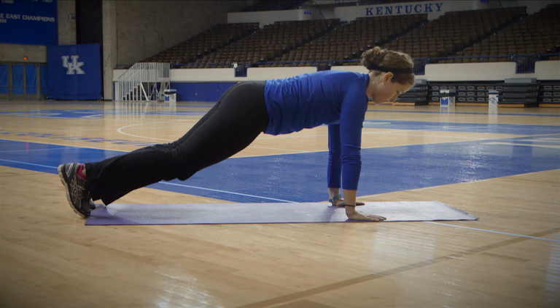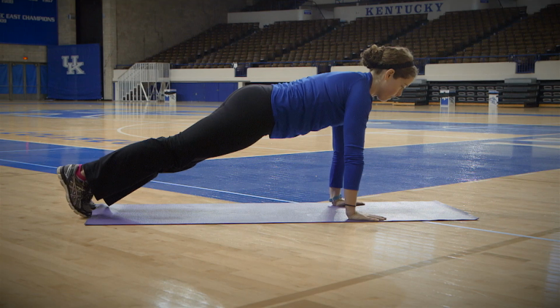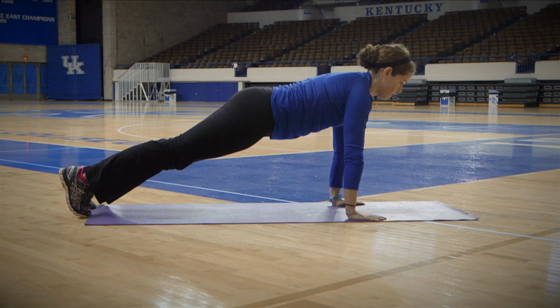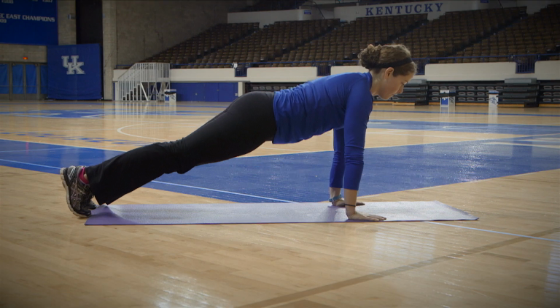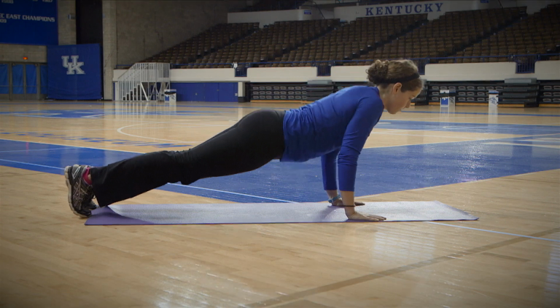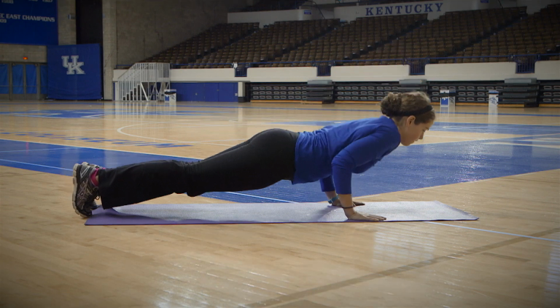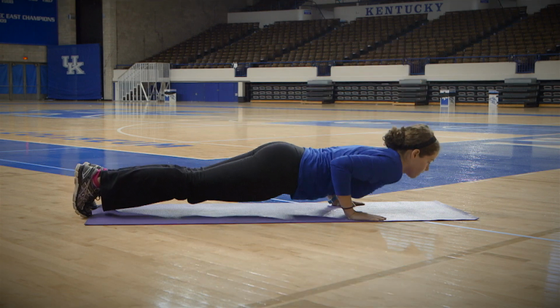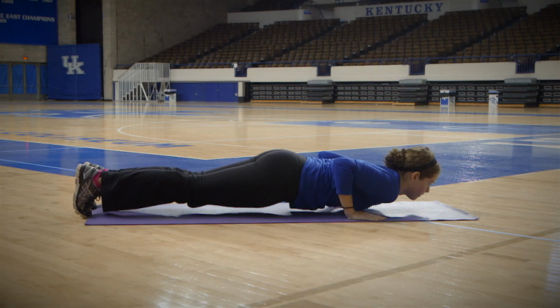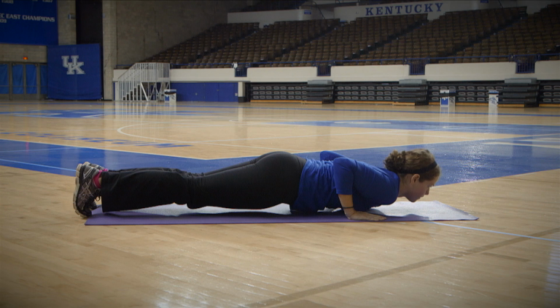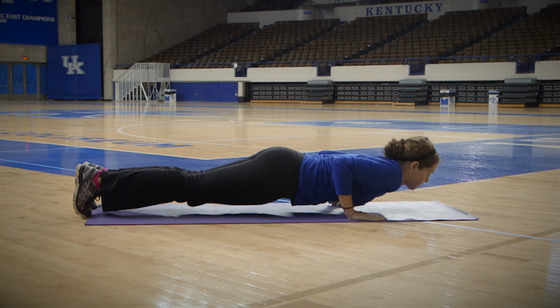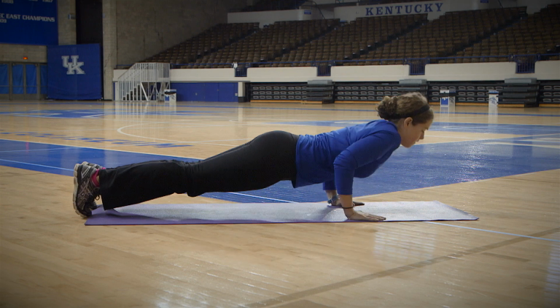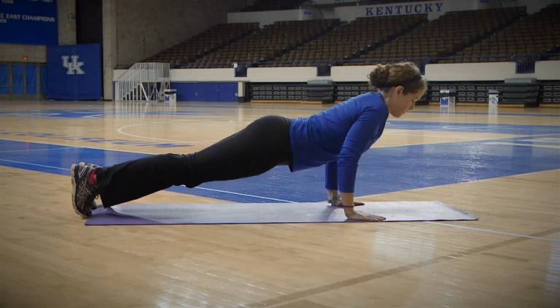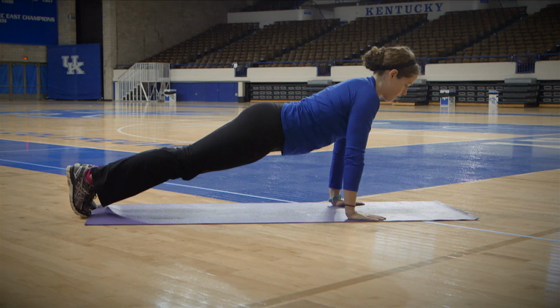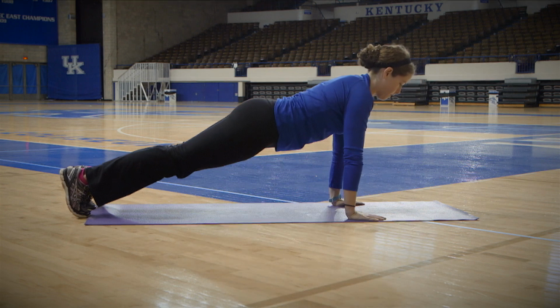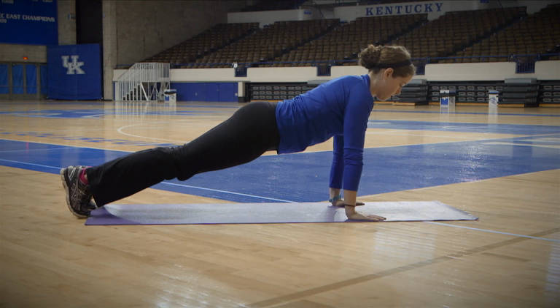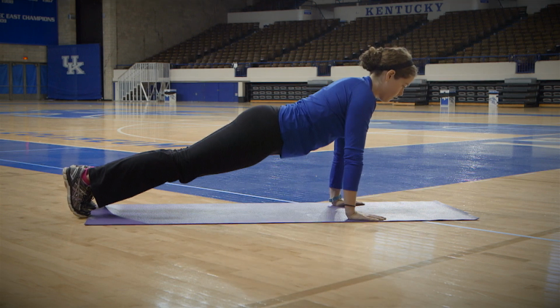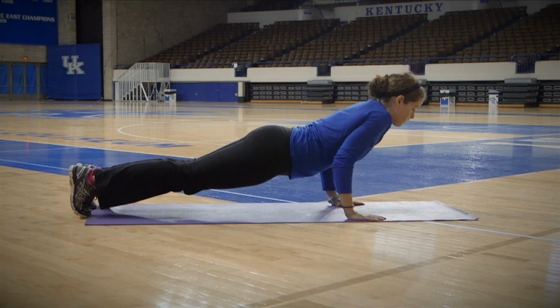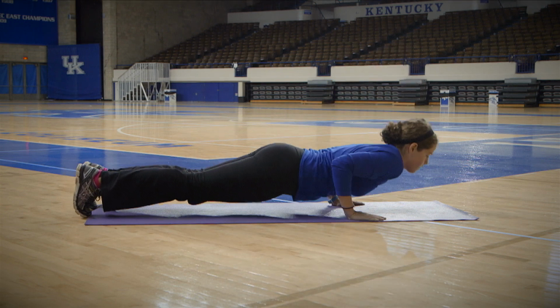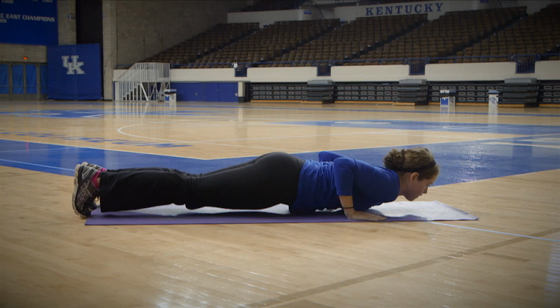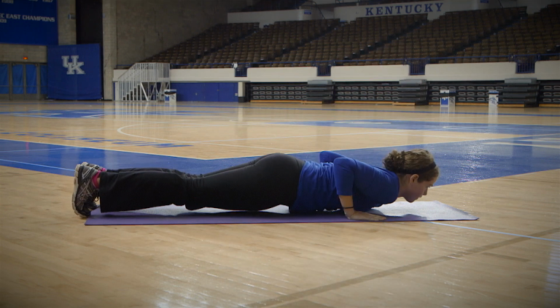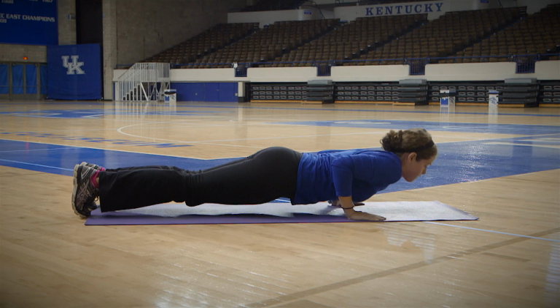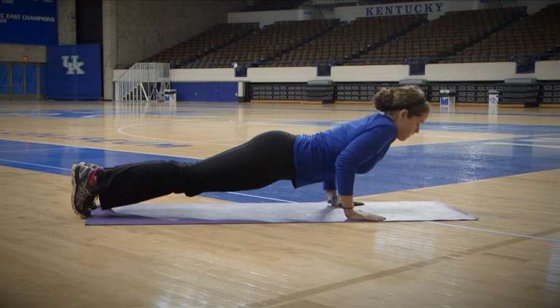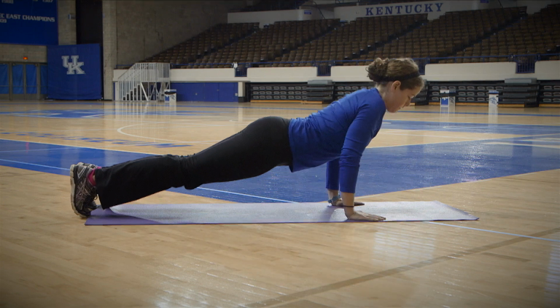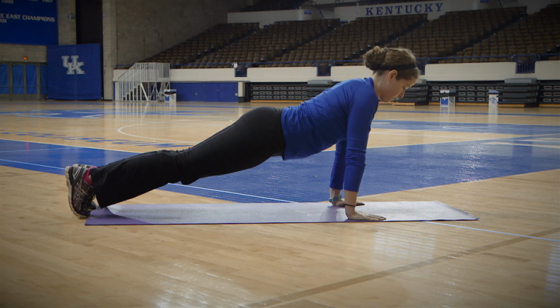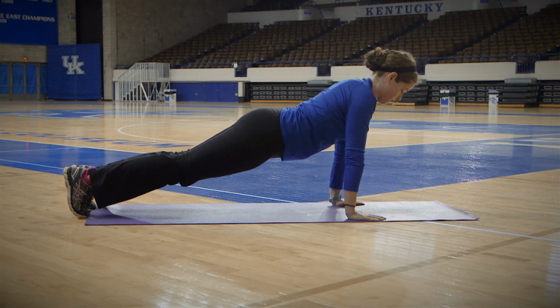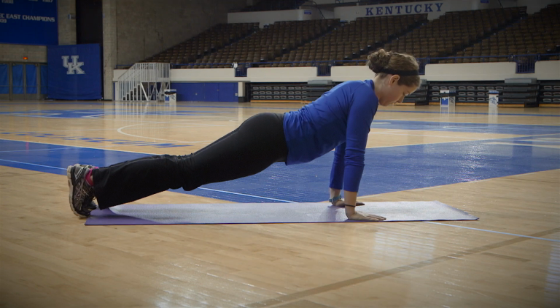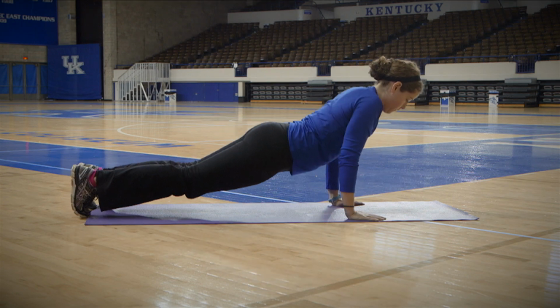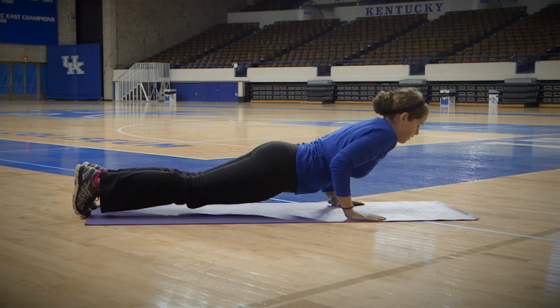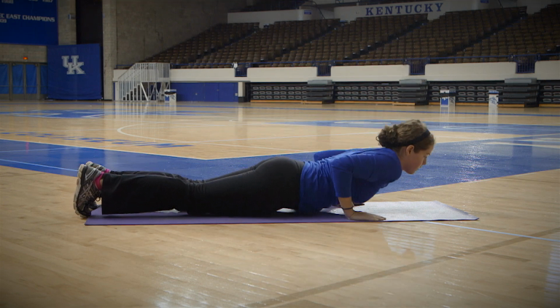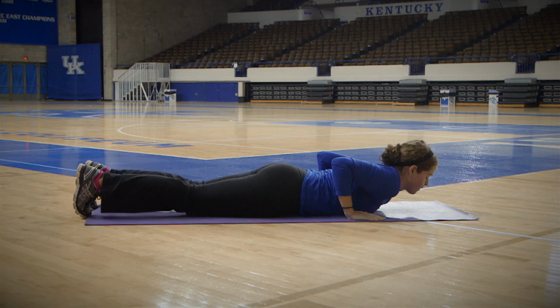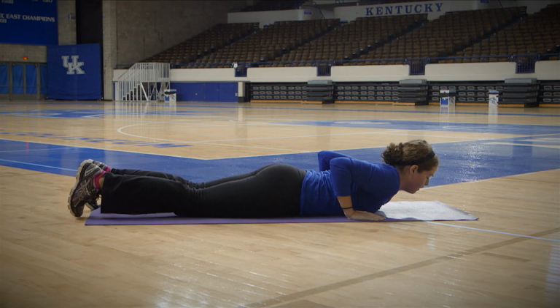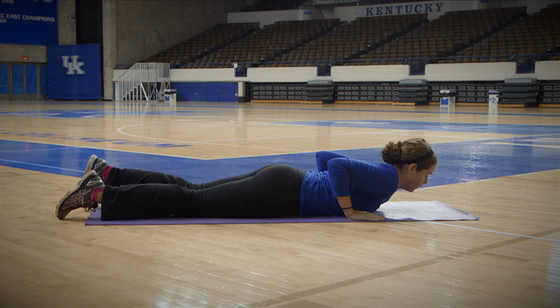Start with hands shoulder width apart on the floor and up on your toes so that your body is supported, keeping your body as straight as possible. Inhale, bend your elbows and lower your chest to 90 degrees at the elbows. Exhale, push up so that your arms are straight, making sure your elbows aren't completely locked and repeat.